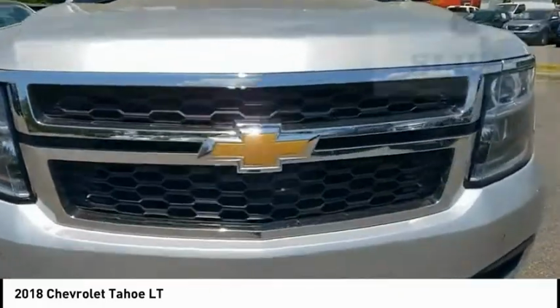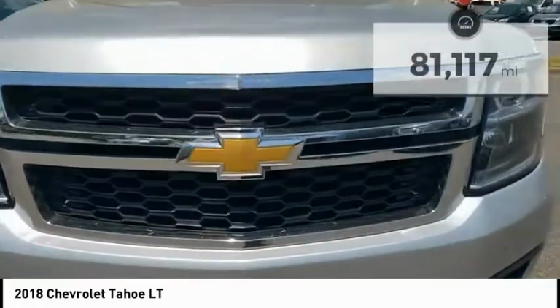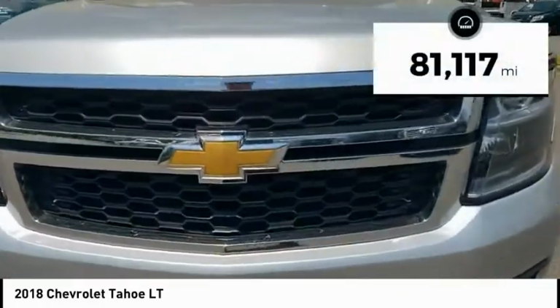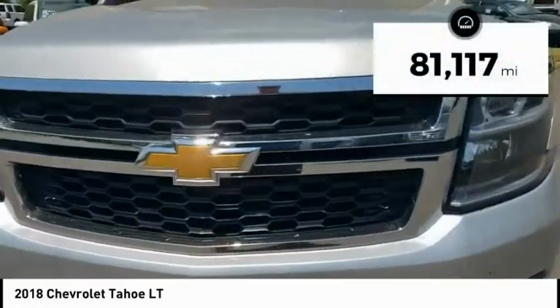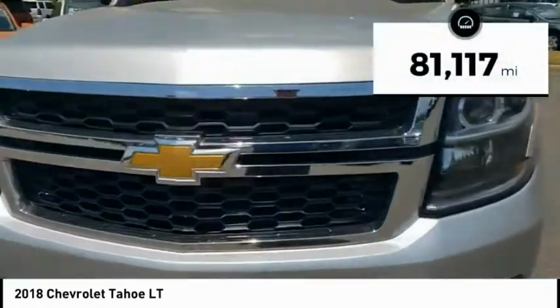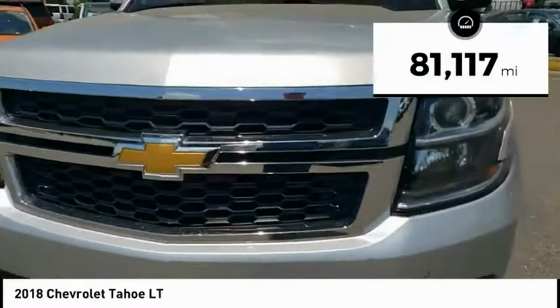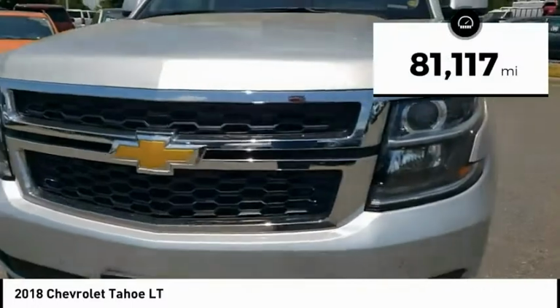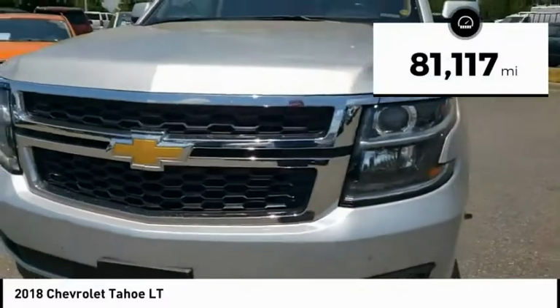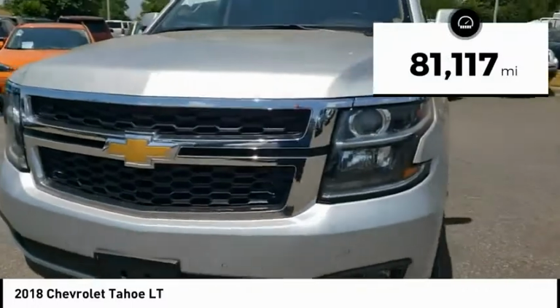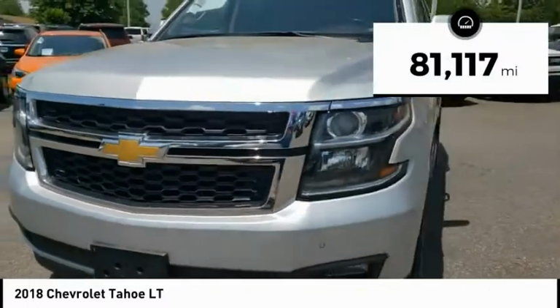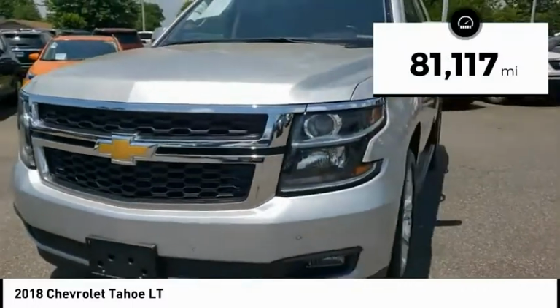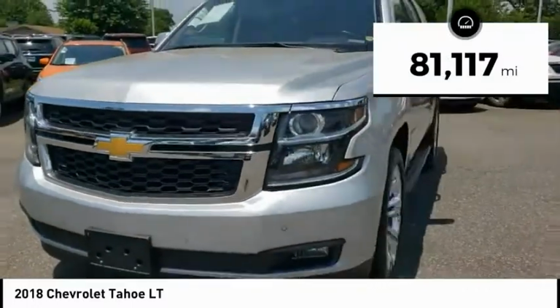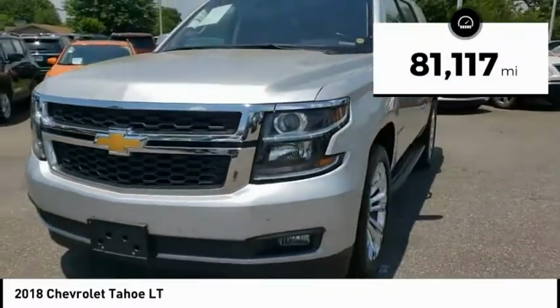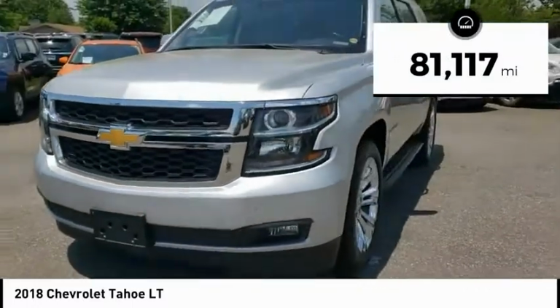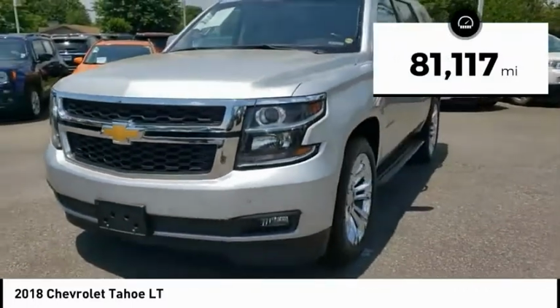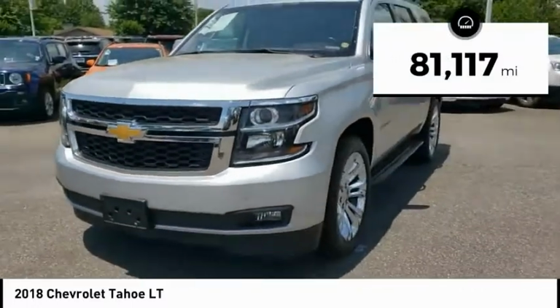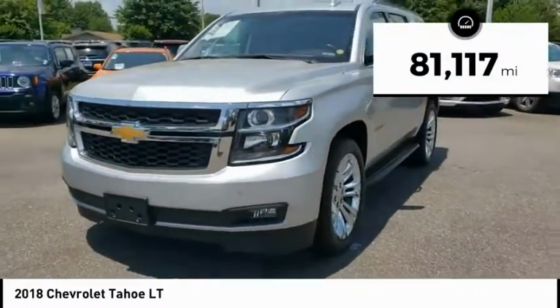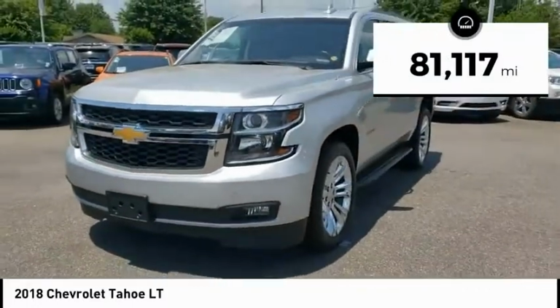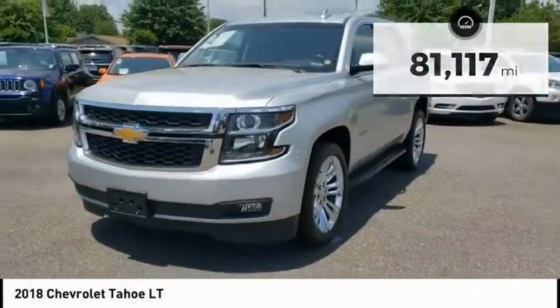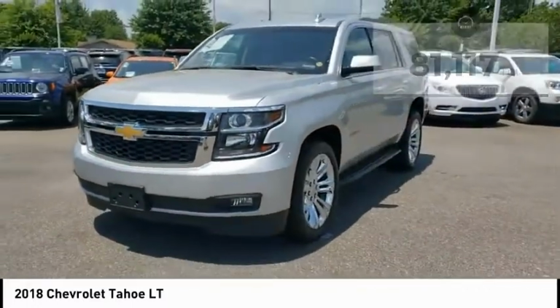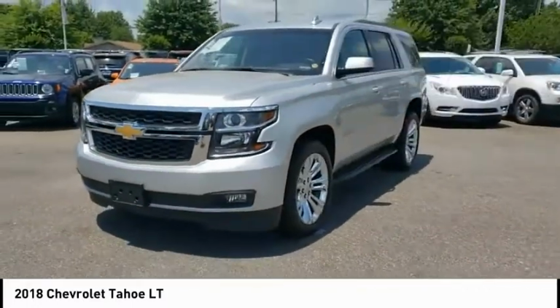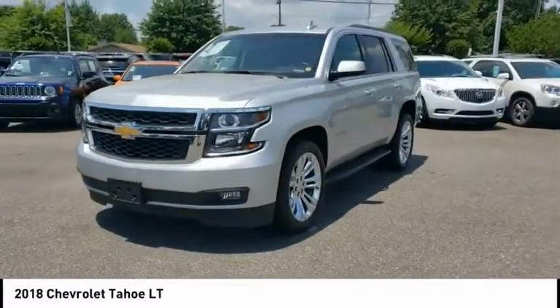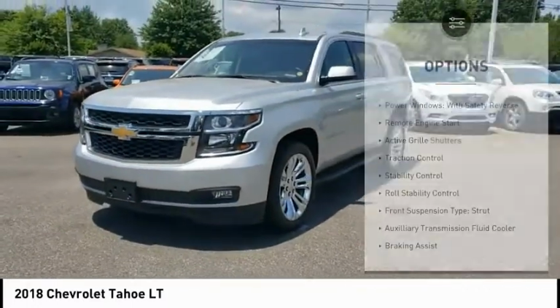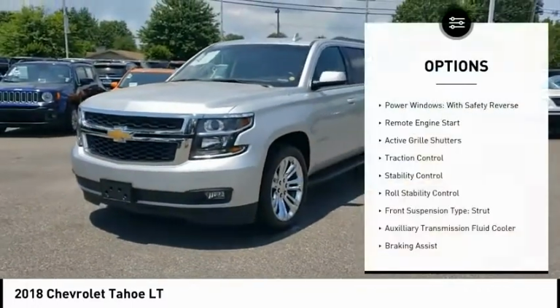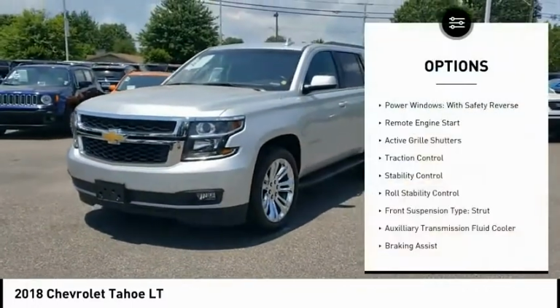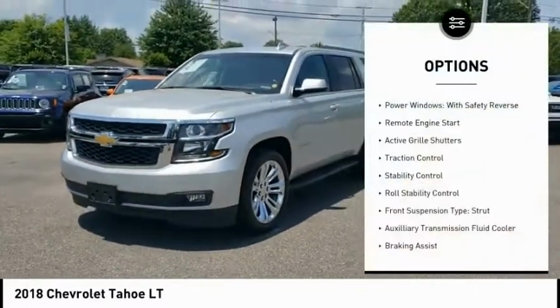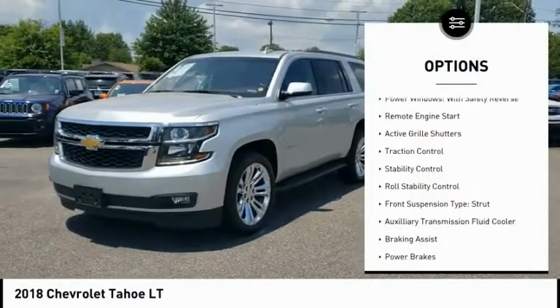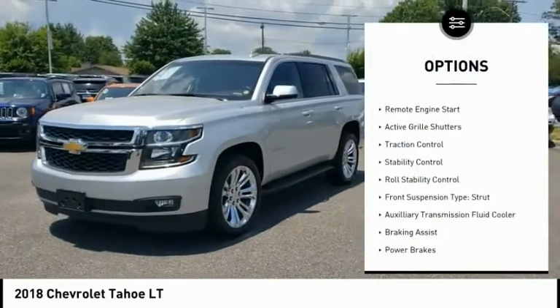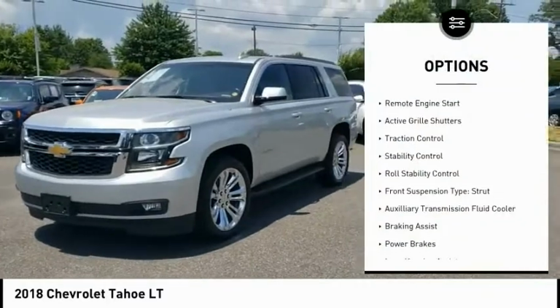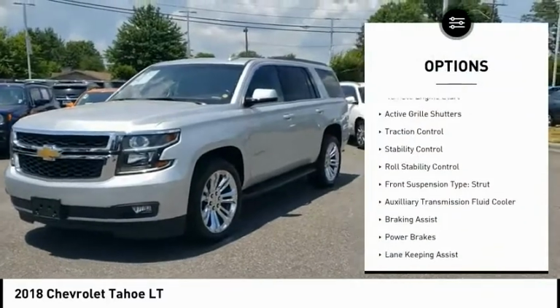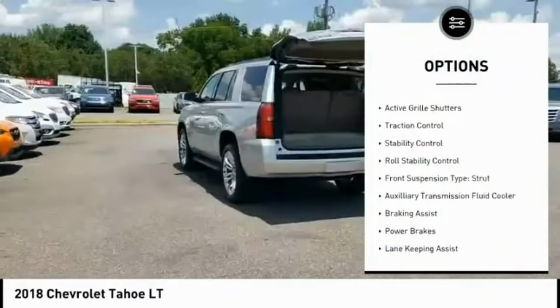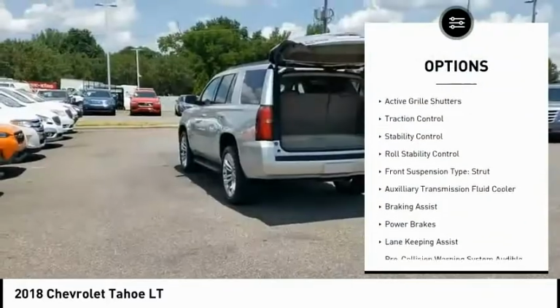This vehicle has less than 85,000 miles. Here are some of this vehicle's great options: power windows with safety reverse,